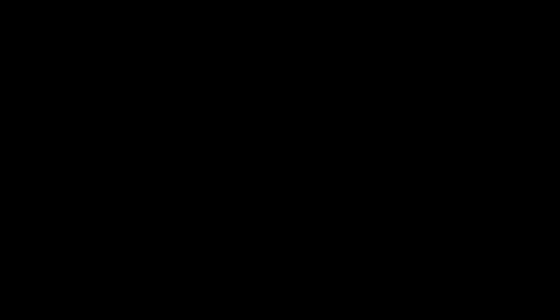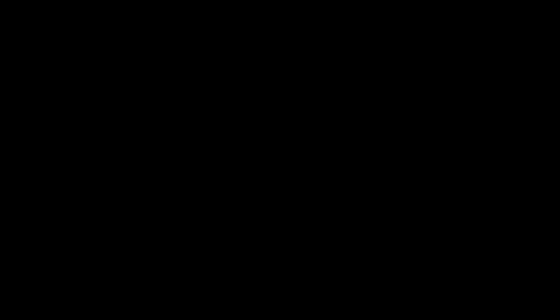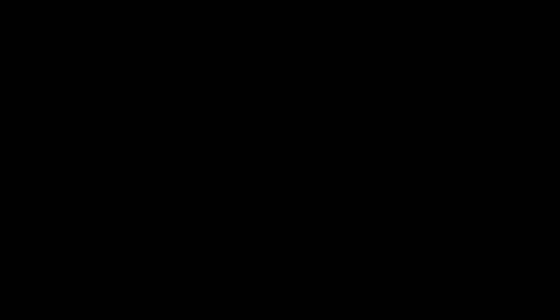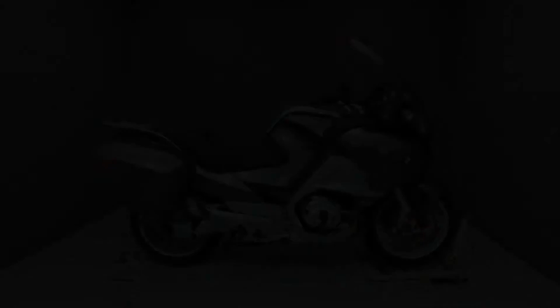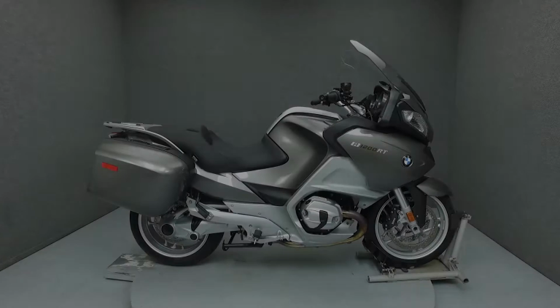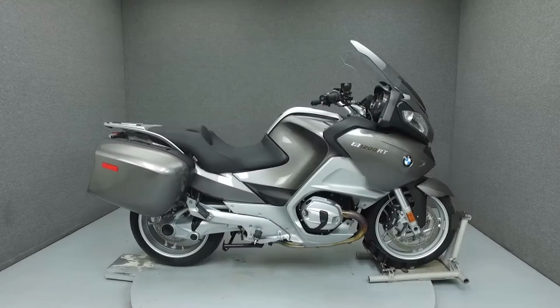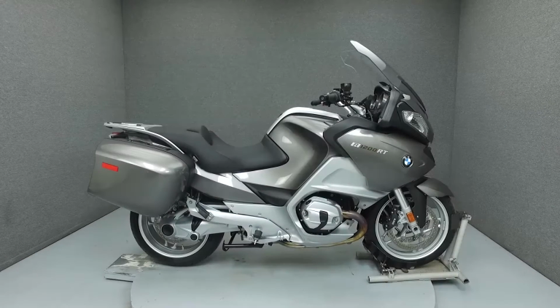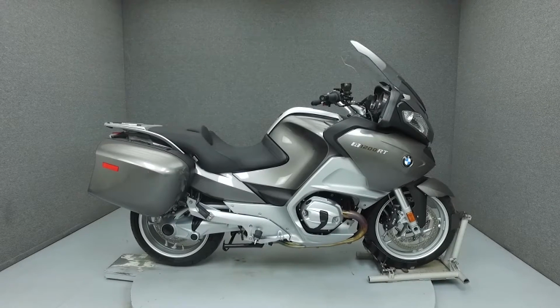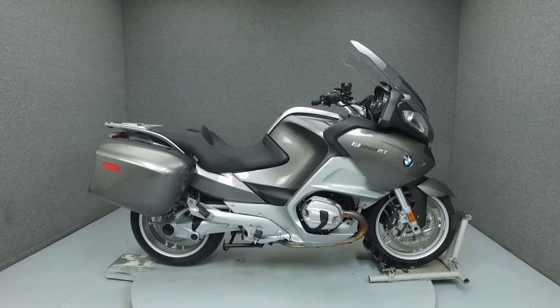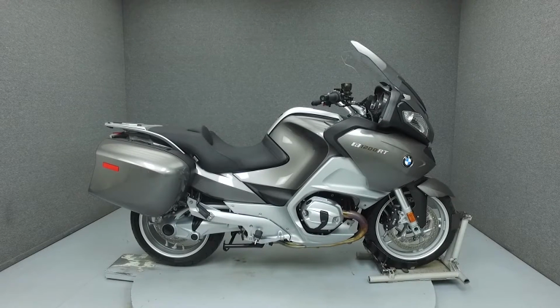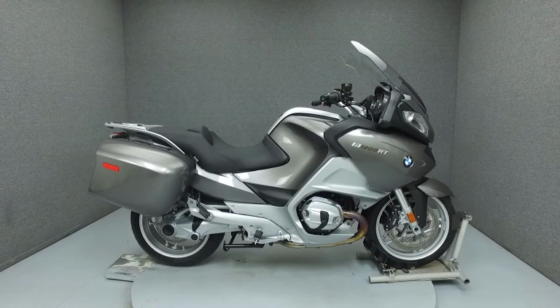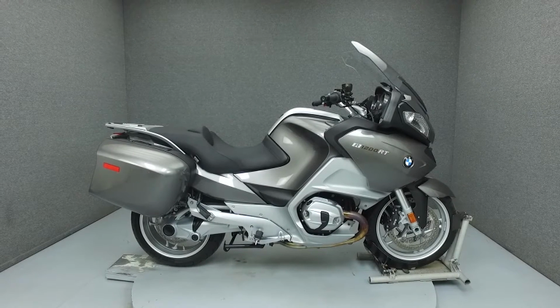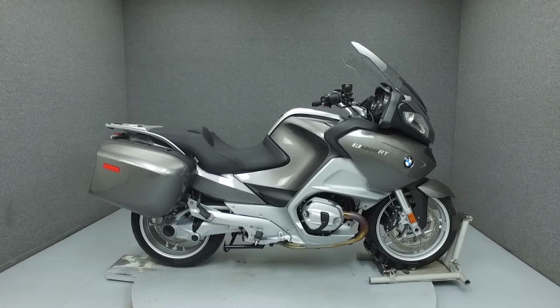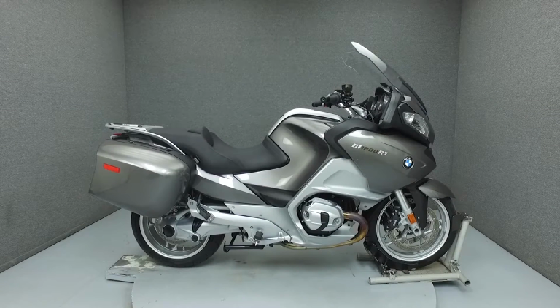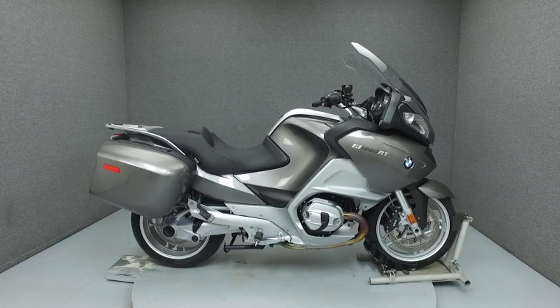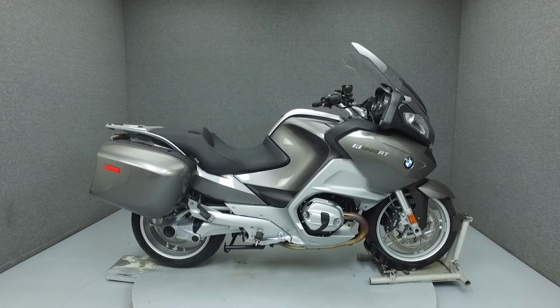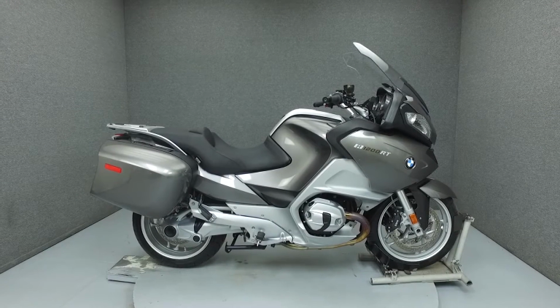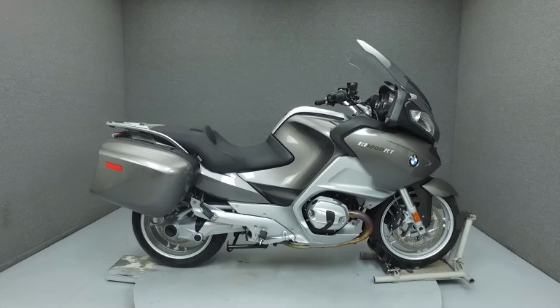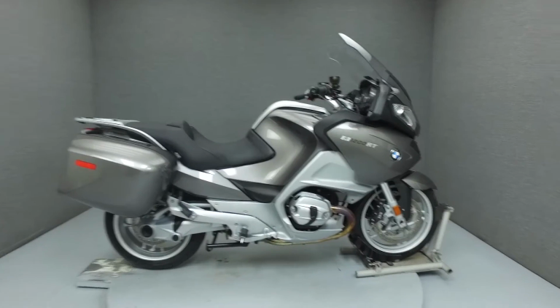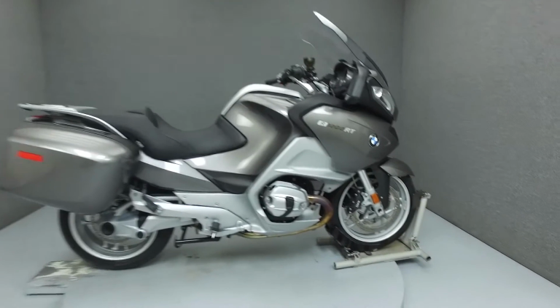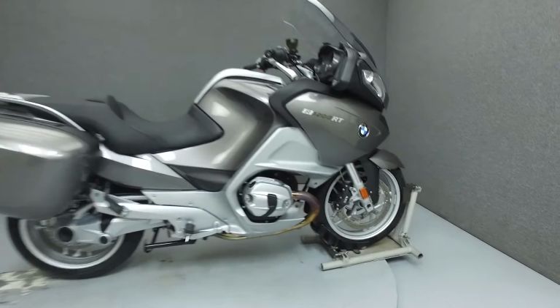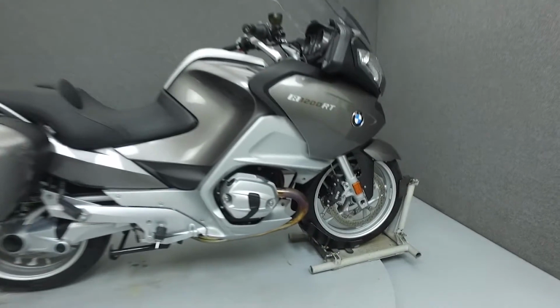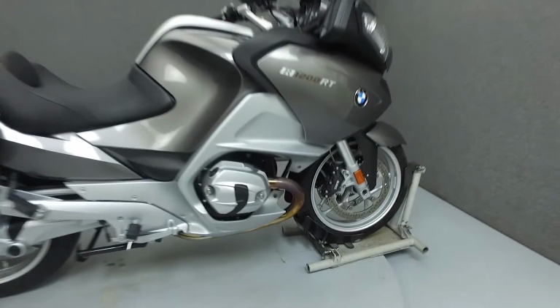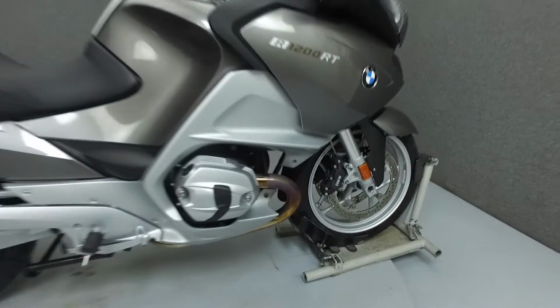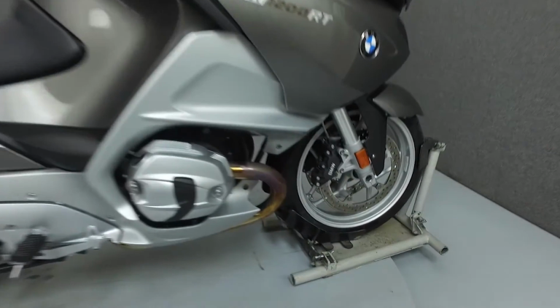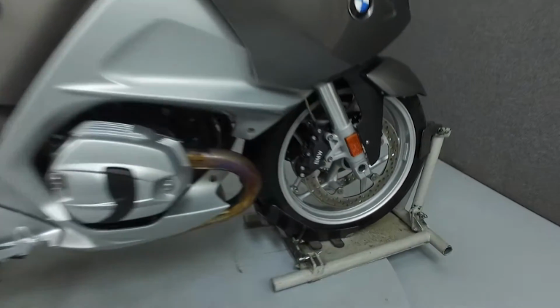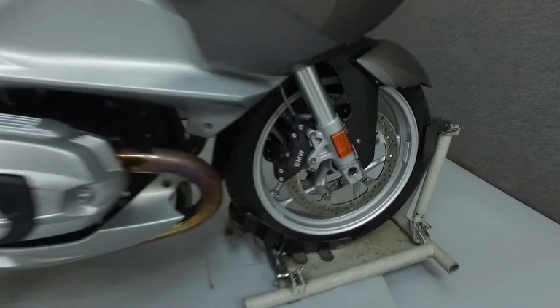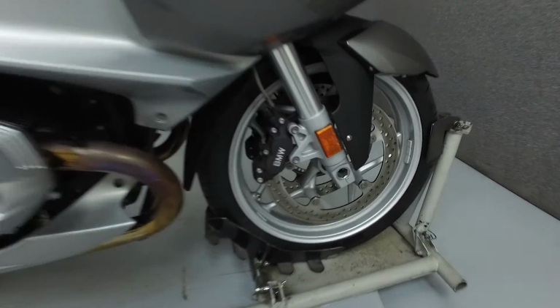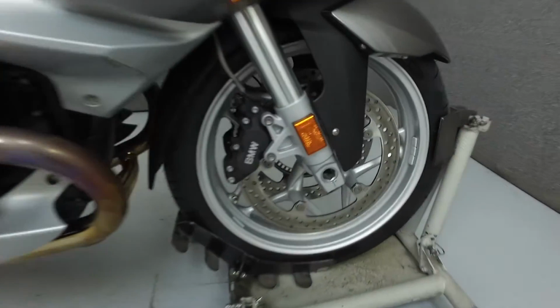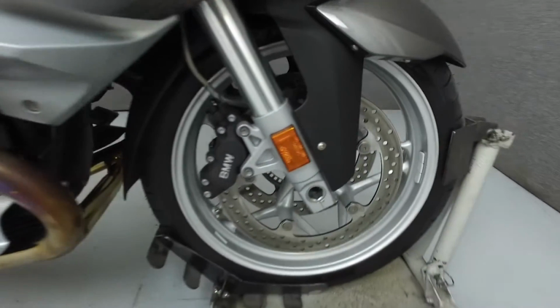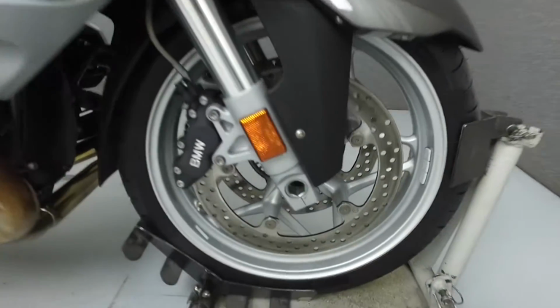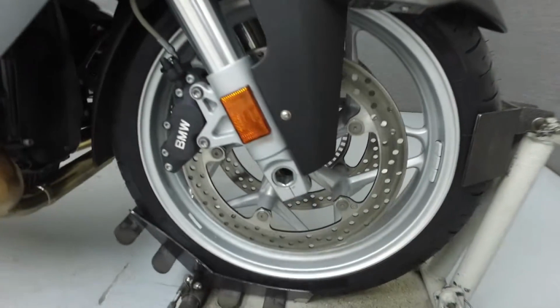Hello everyone, this is Ethan with National Power Sports. Today we're going to take a look at this 2012 BMW R1200RT with 16,957 miles.